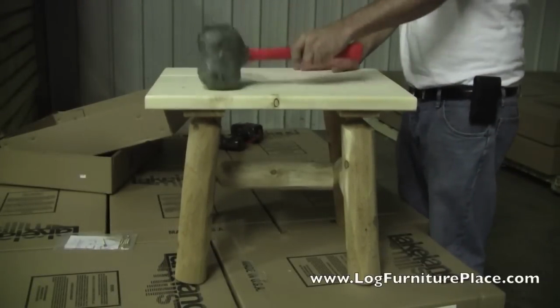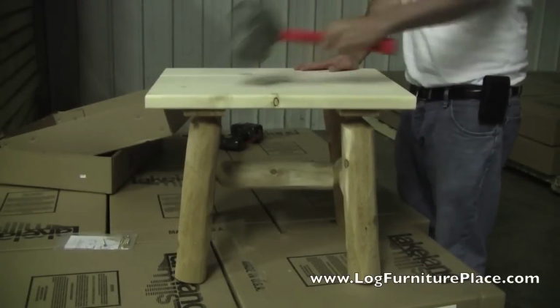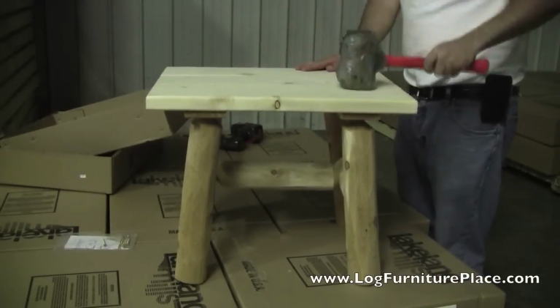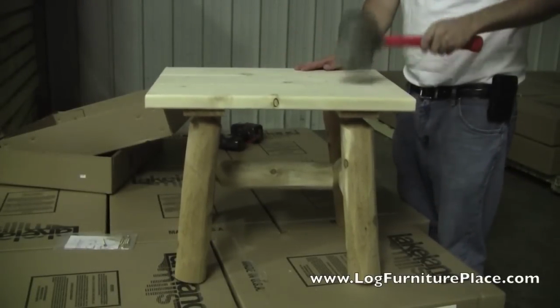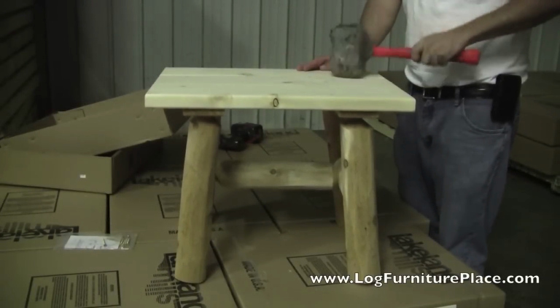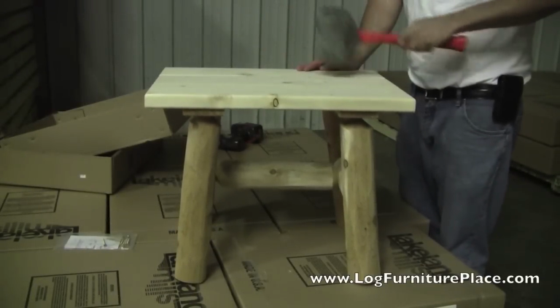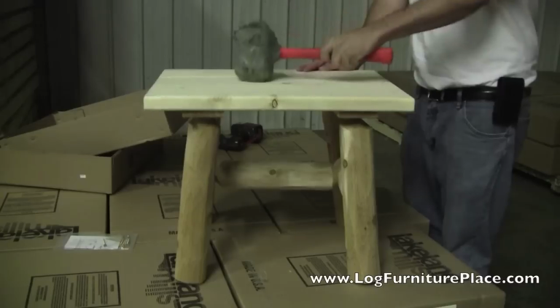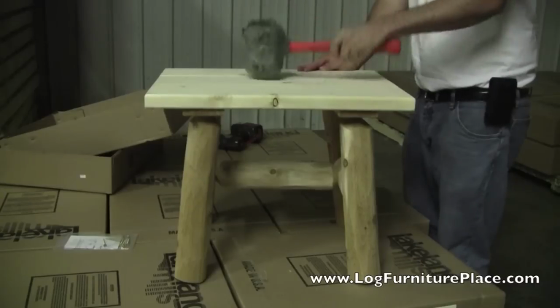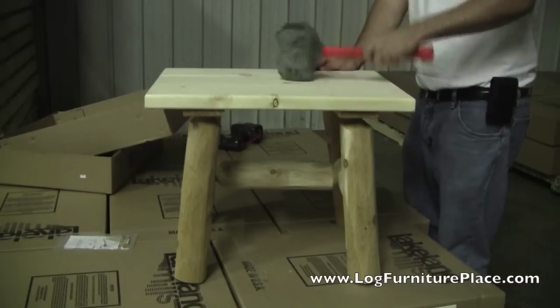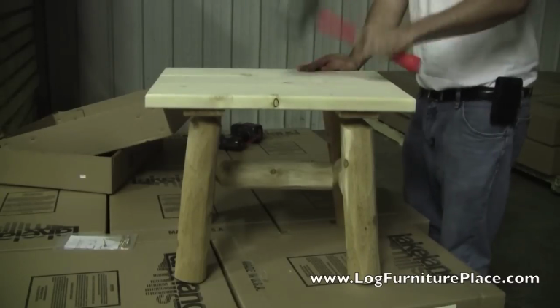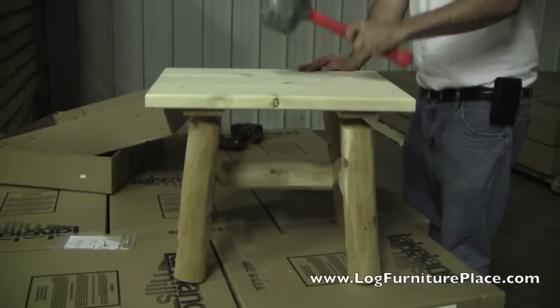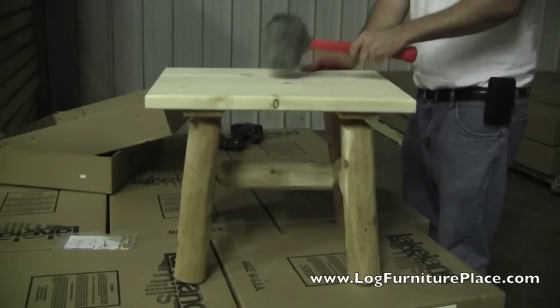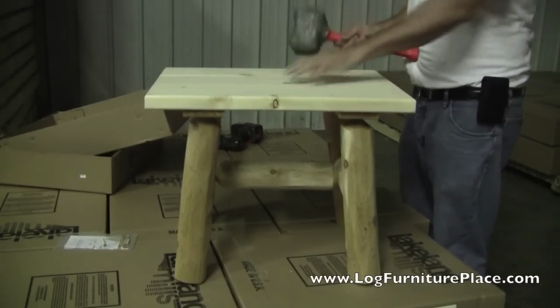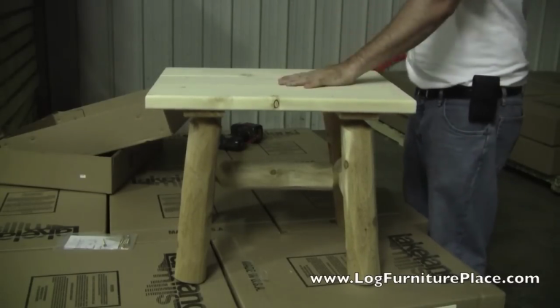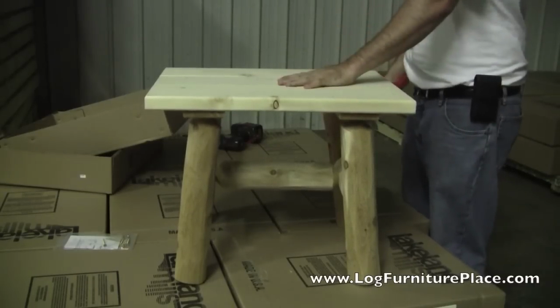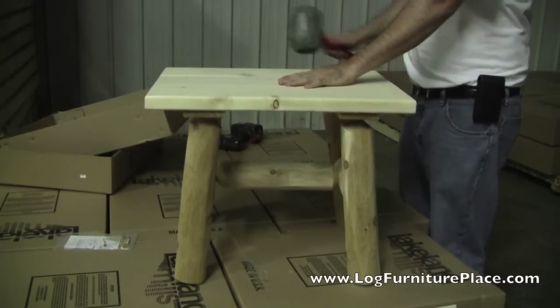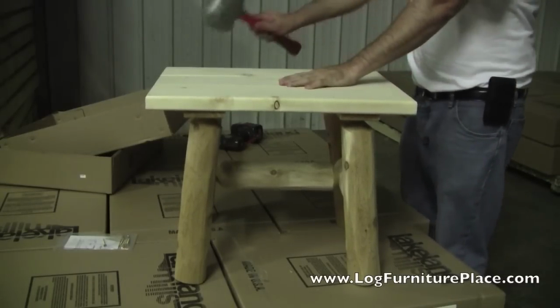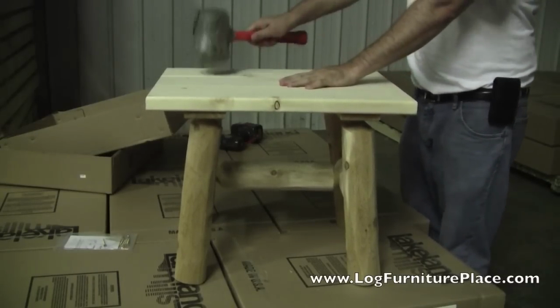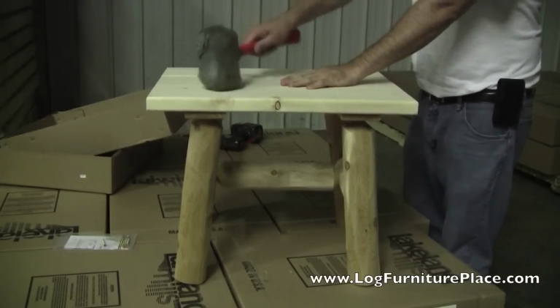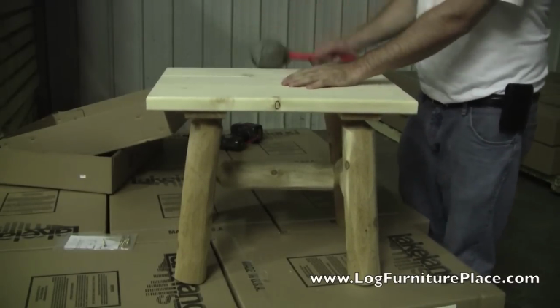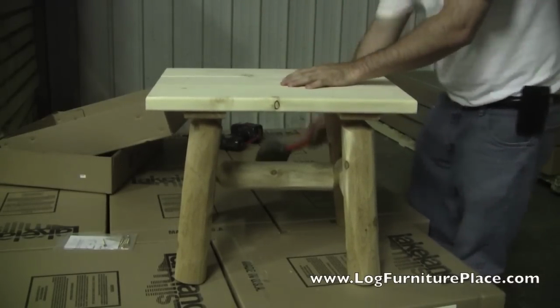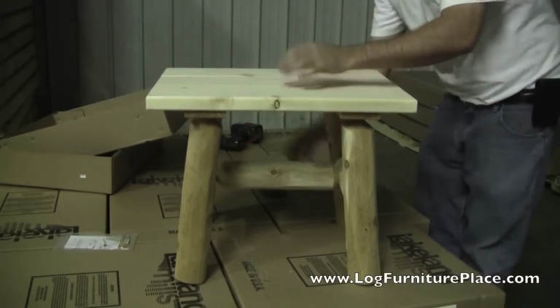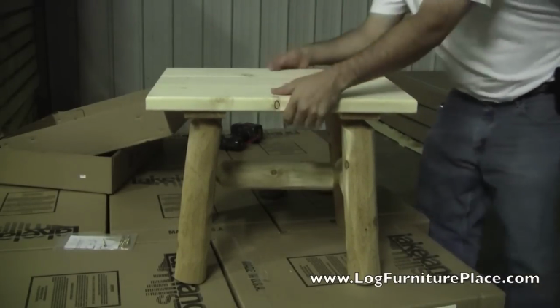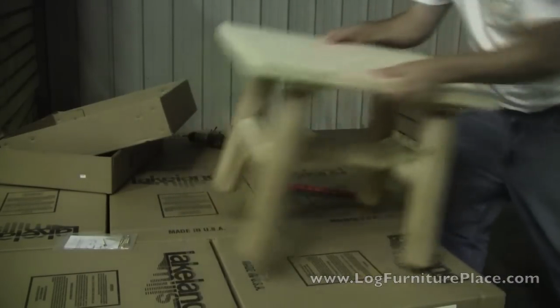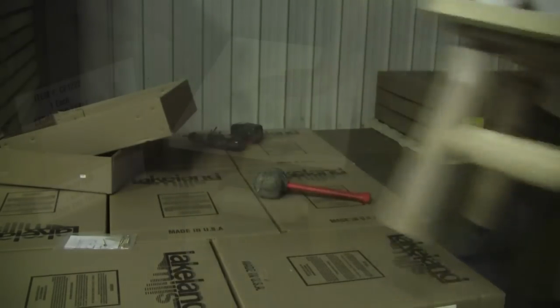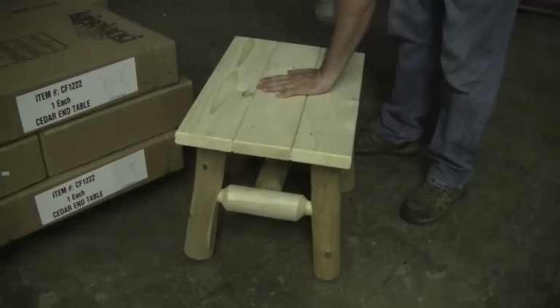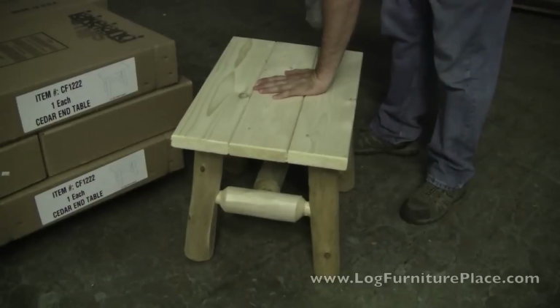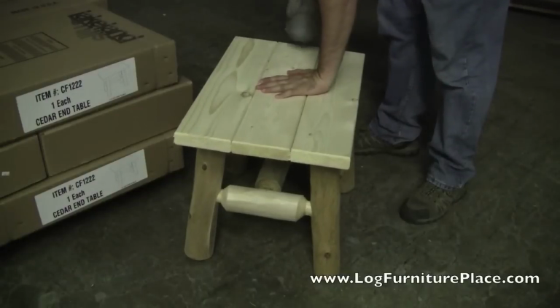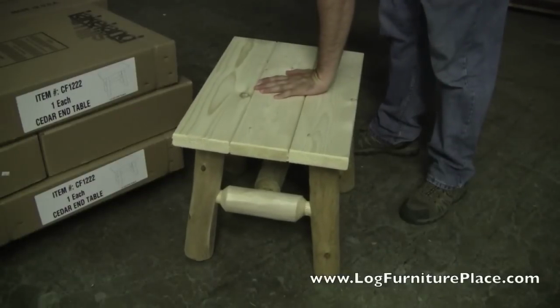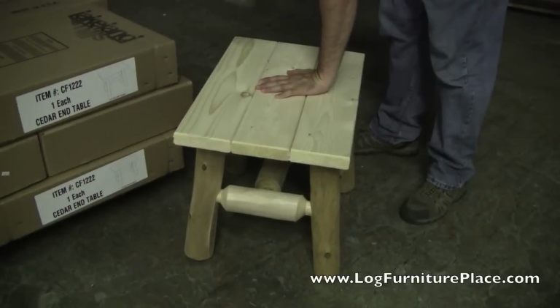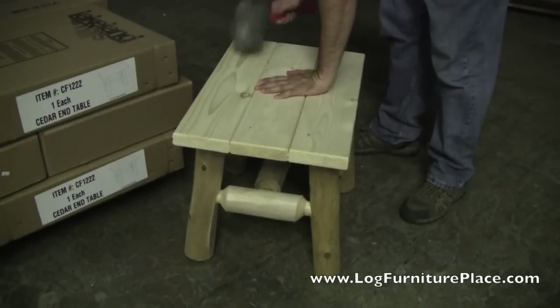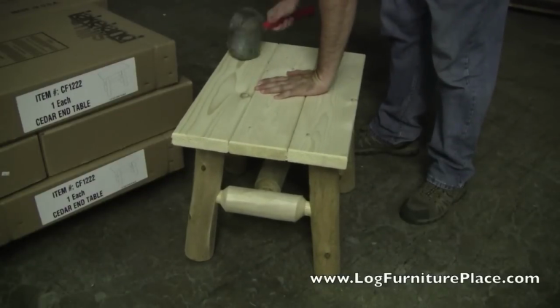Once all legs are in, the tabletop is tapped down. If you're not working on an even surface, you should move the table and set it on a flat surface.